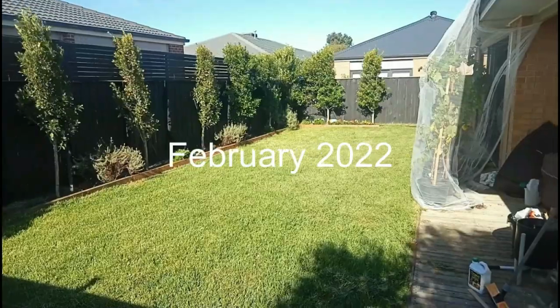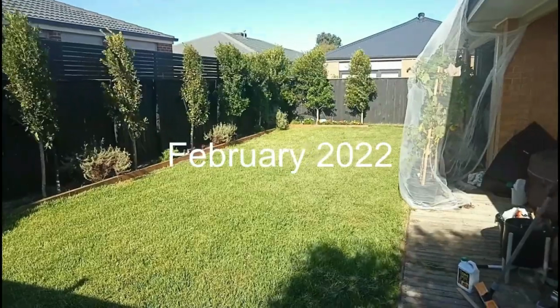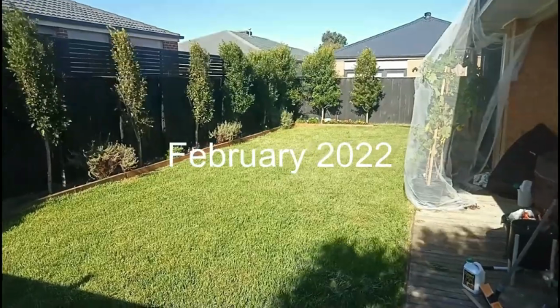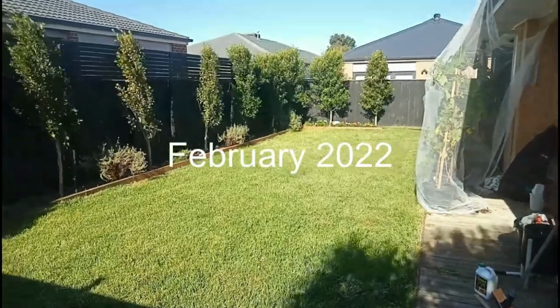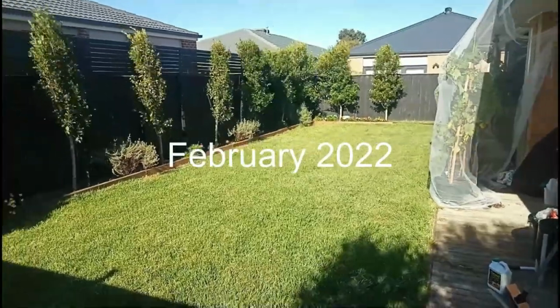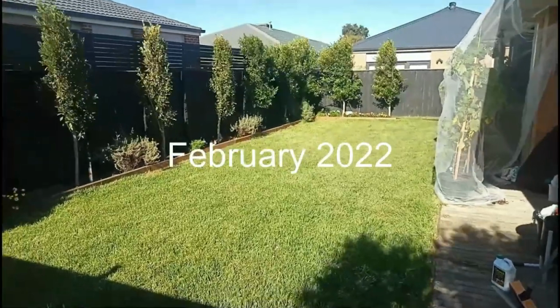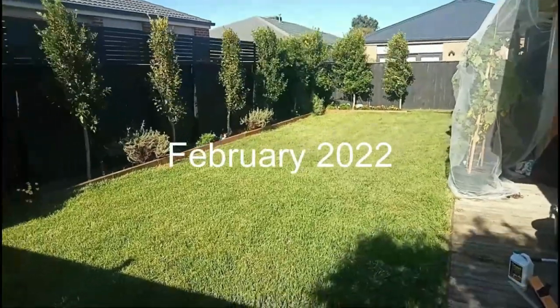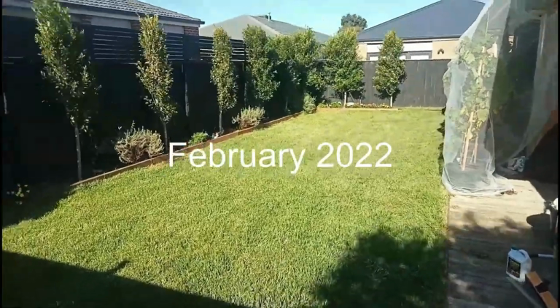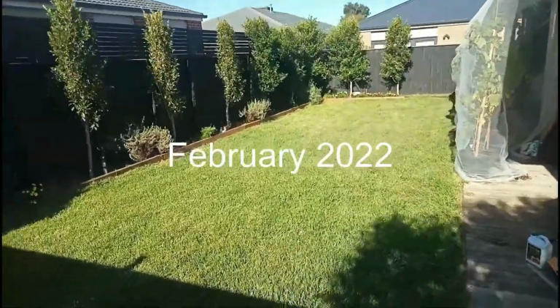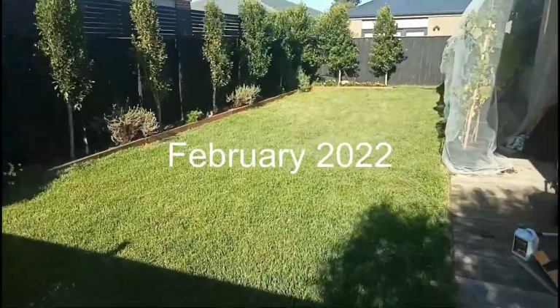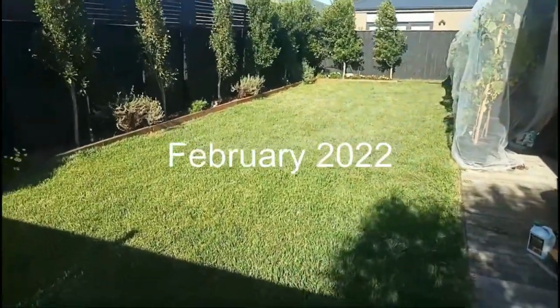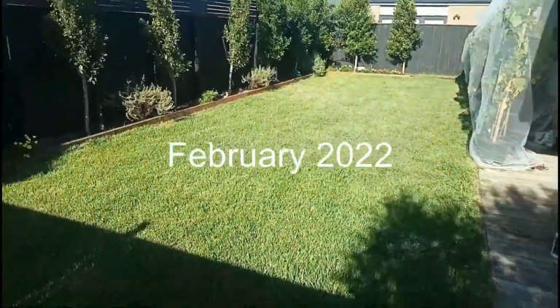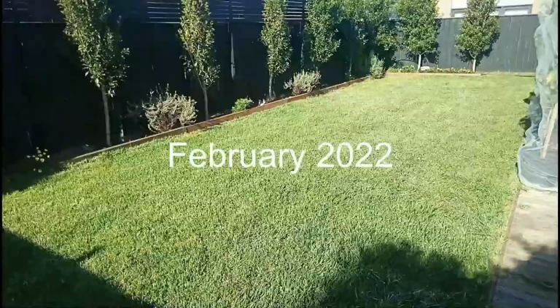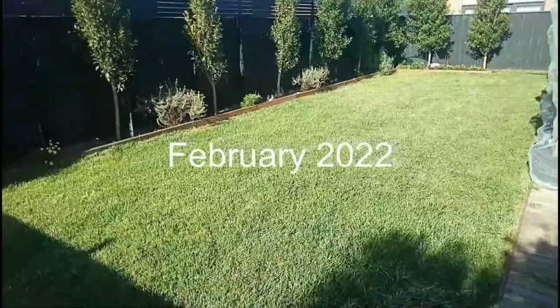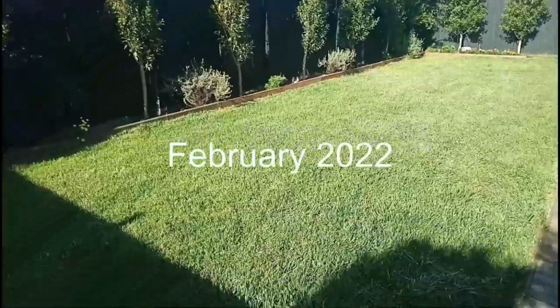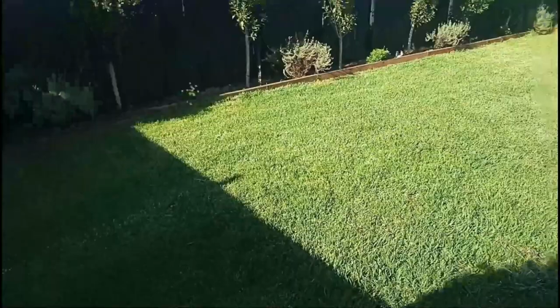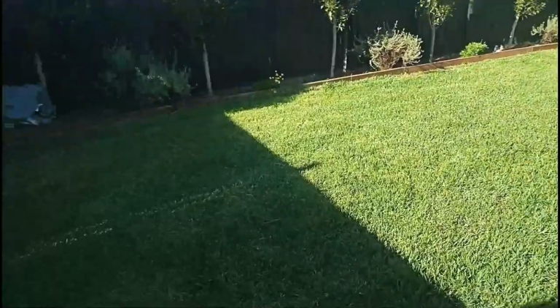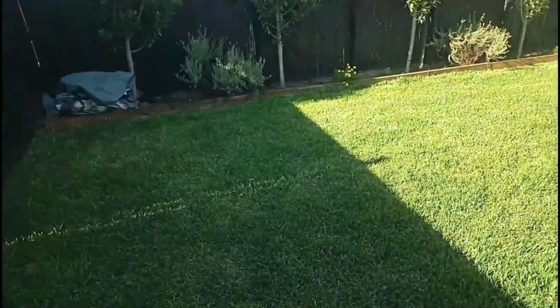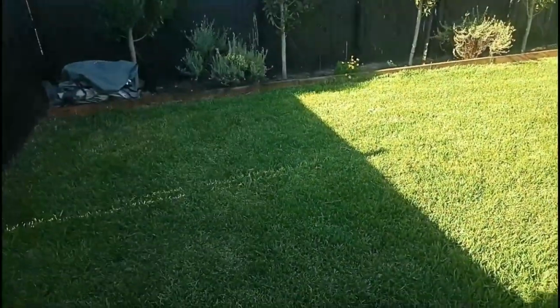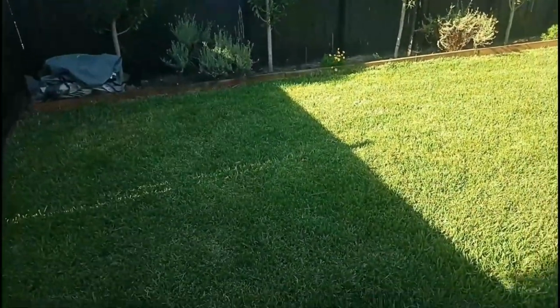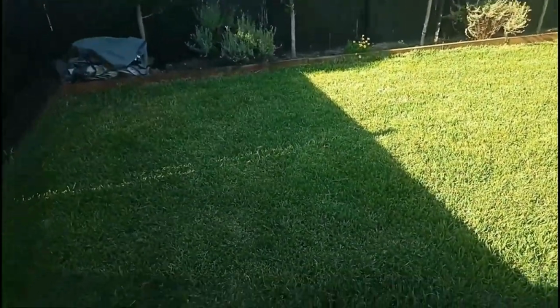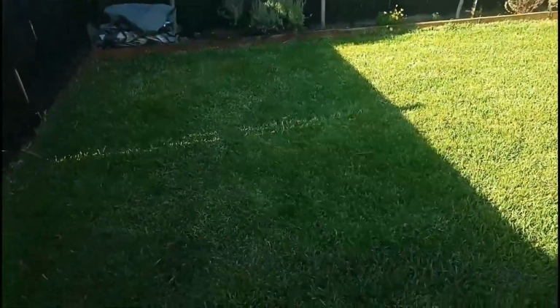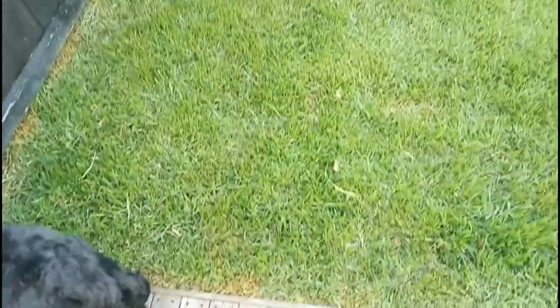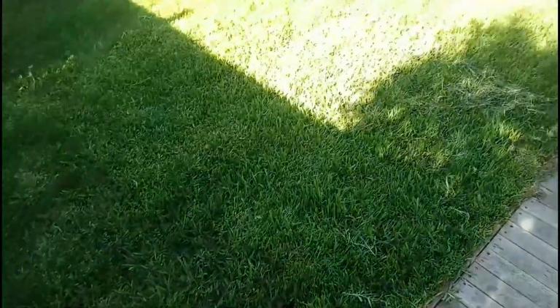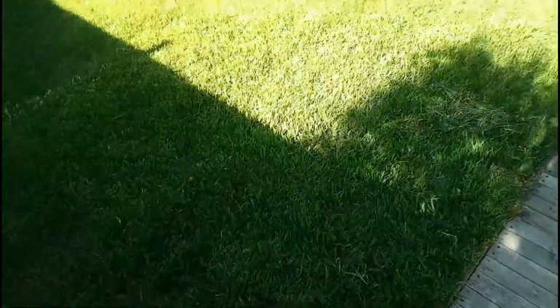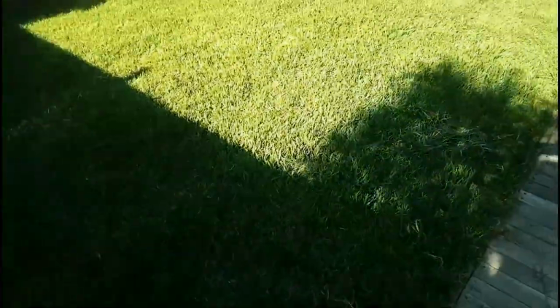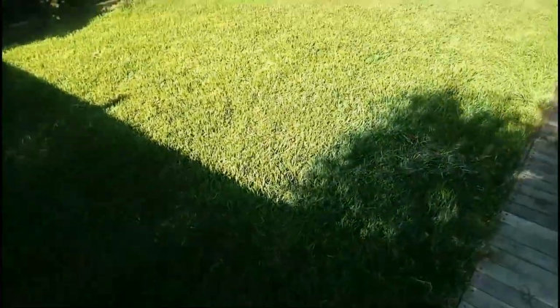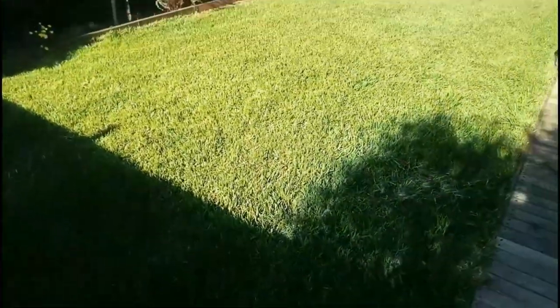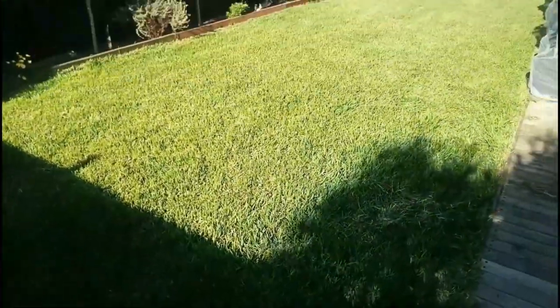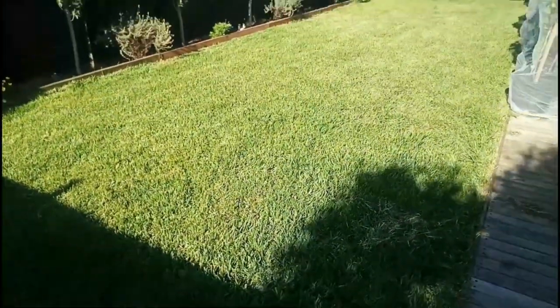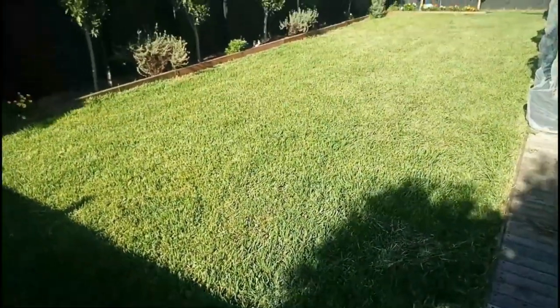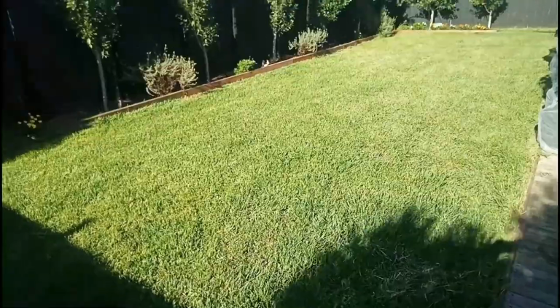As you can see, in February this year, this is what it's looking like. You can come to the top corner of the patch we had to repair there, which I'll show you shortly.